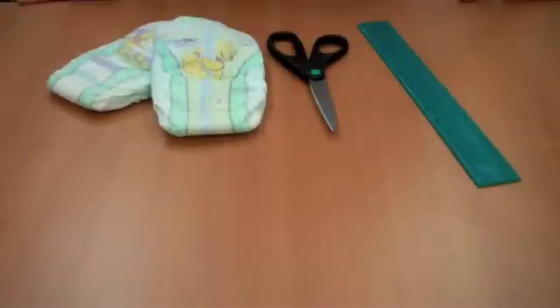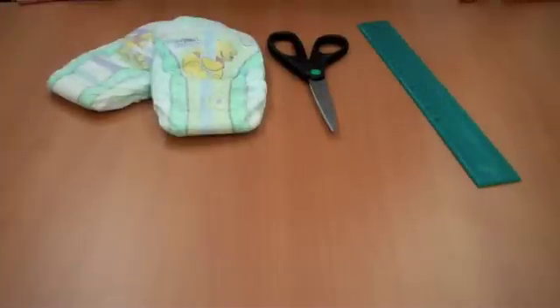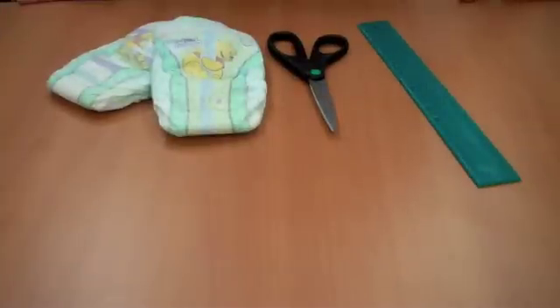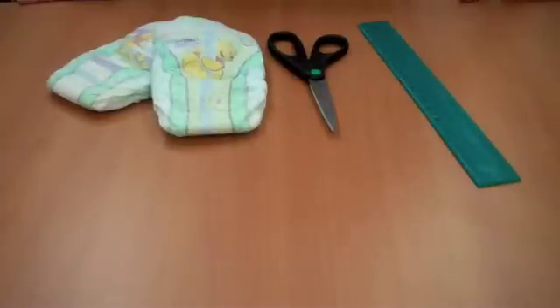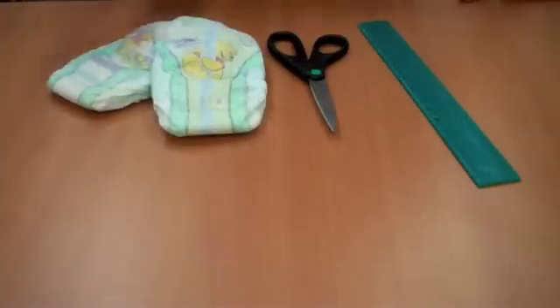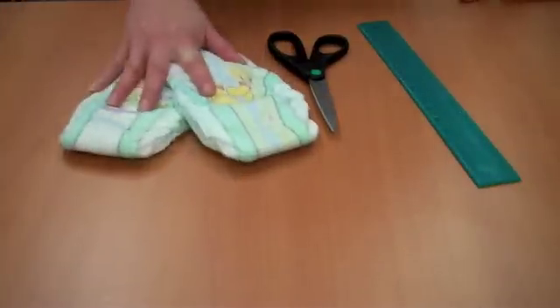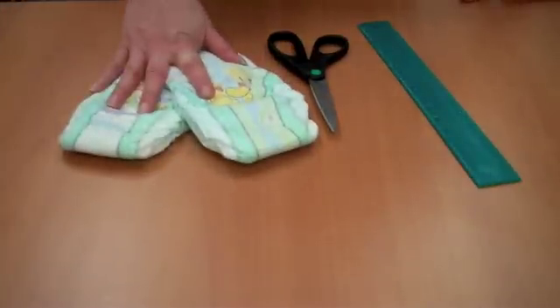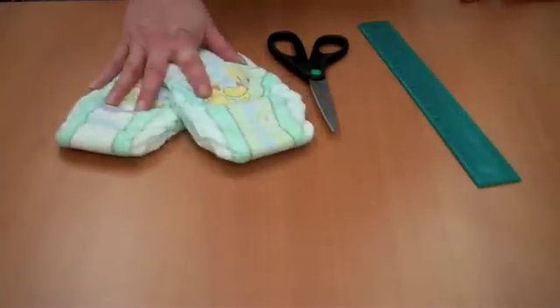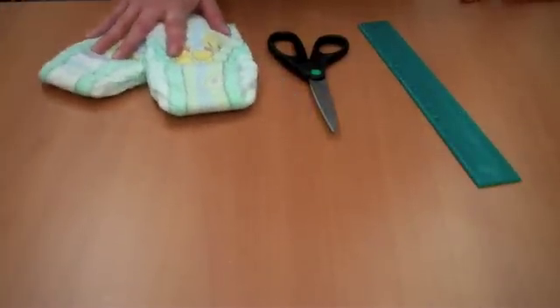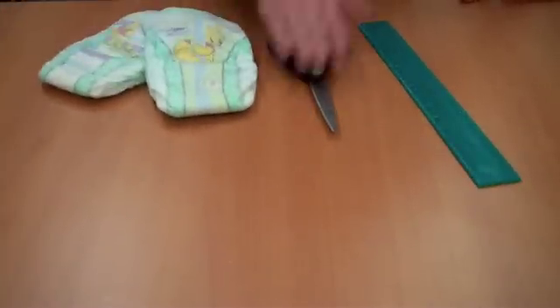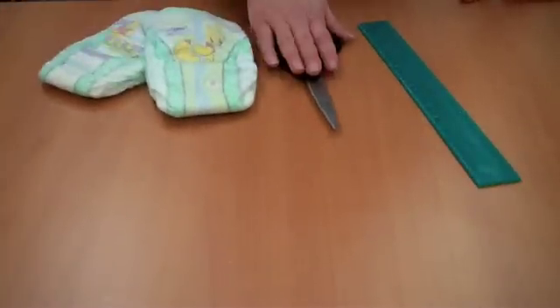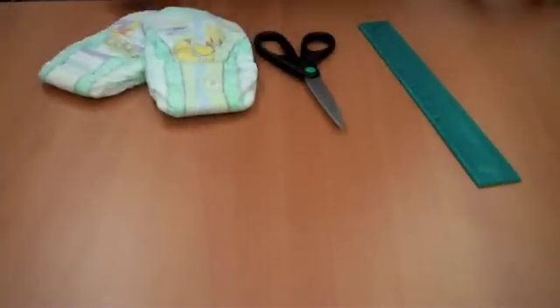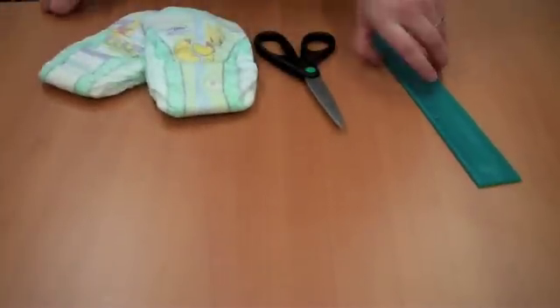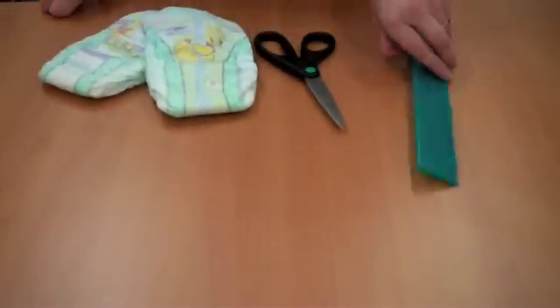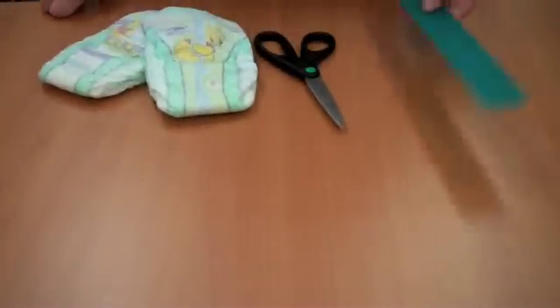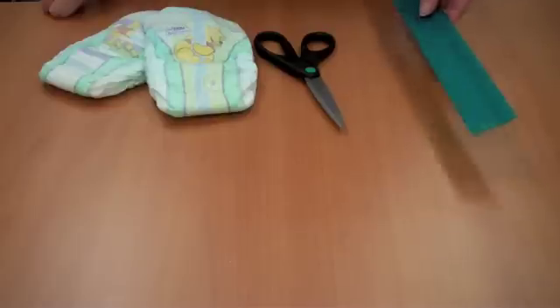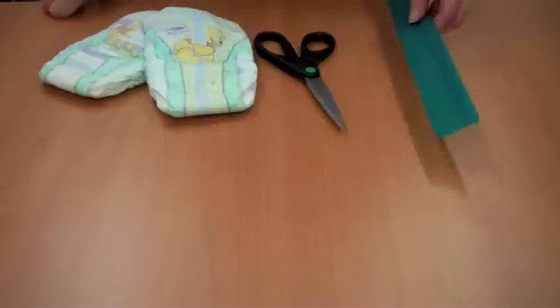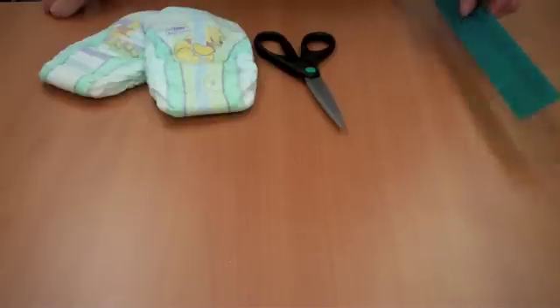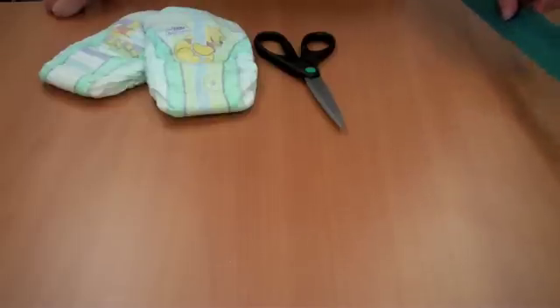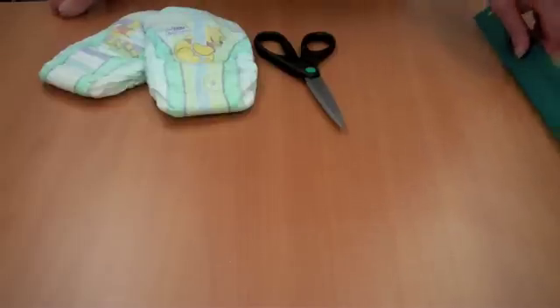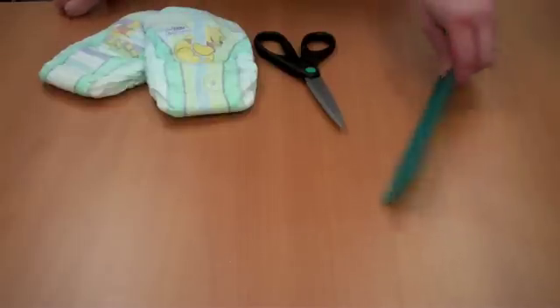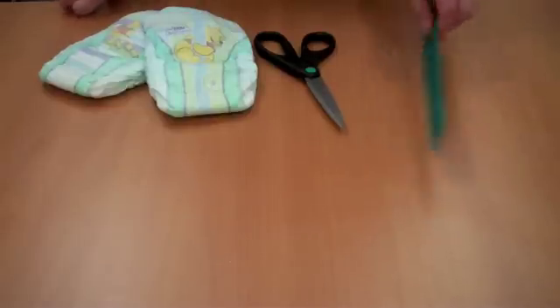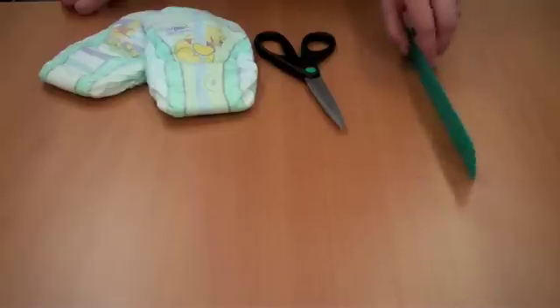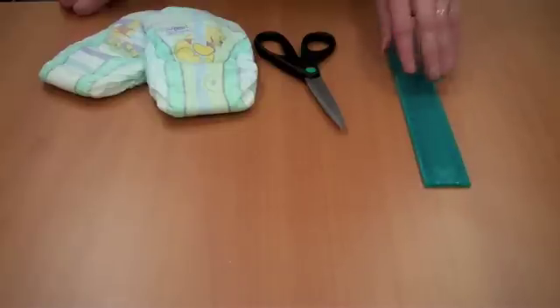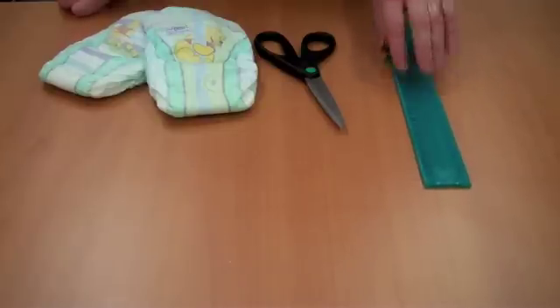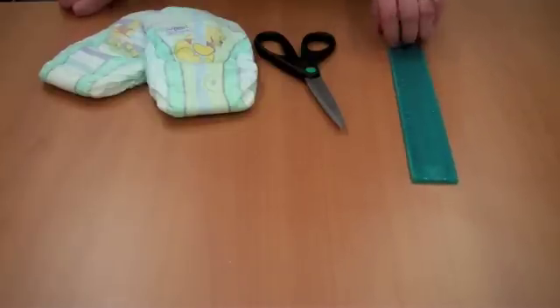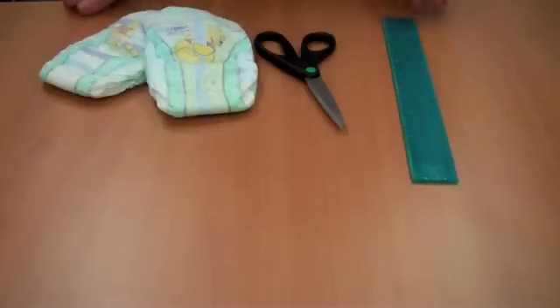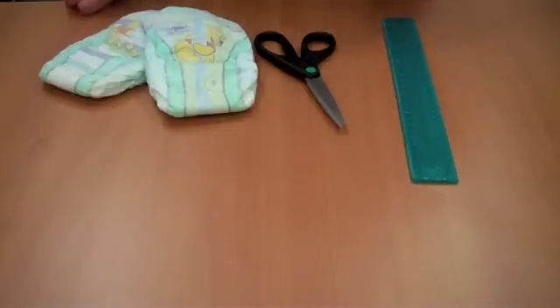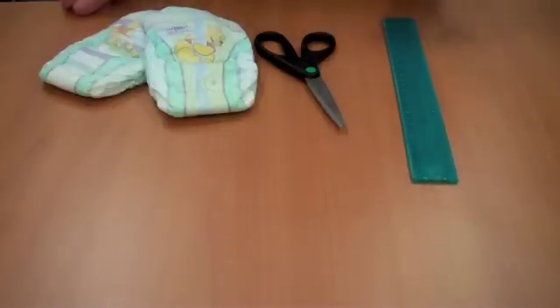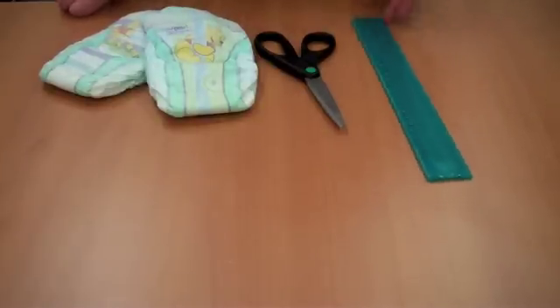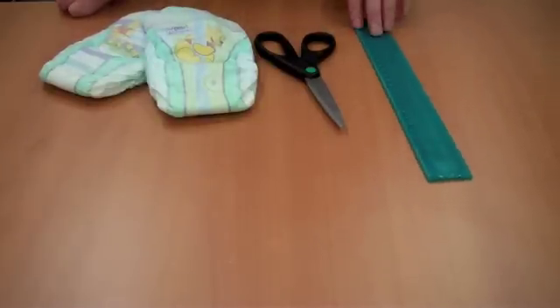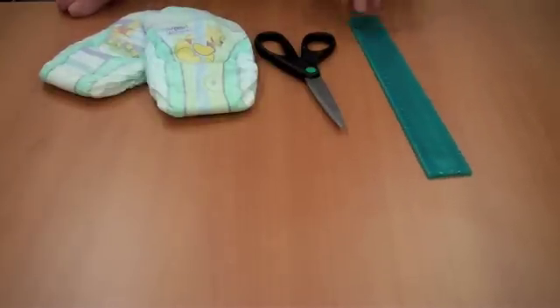For this experiment we're going to need a couple diapers, scissors. I'm going to use a ruler — you need something straight to kind of help gather what we're going to get out of these diapers. And we'll also need a glass and some water for later.